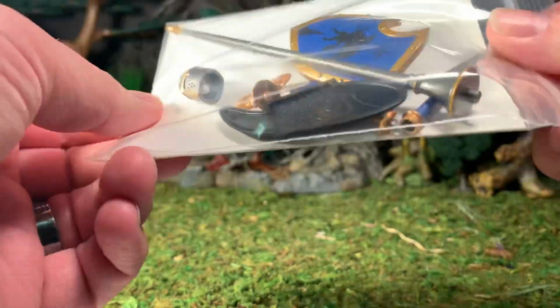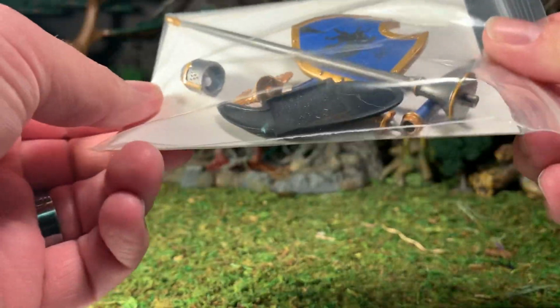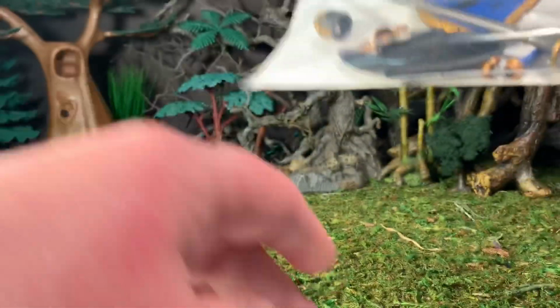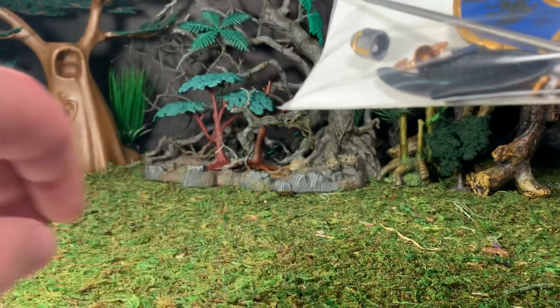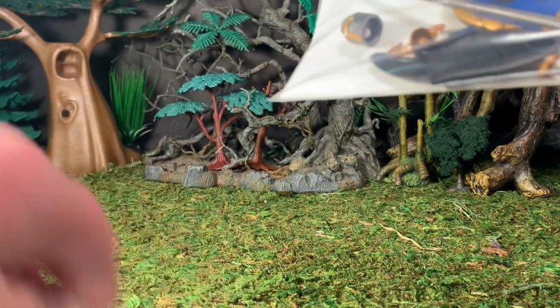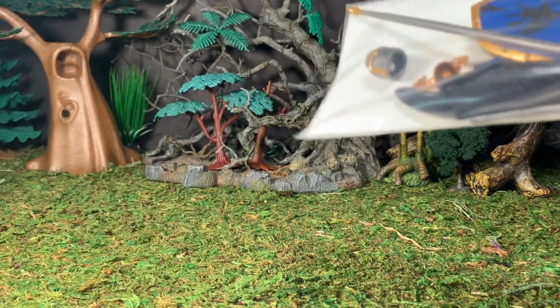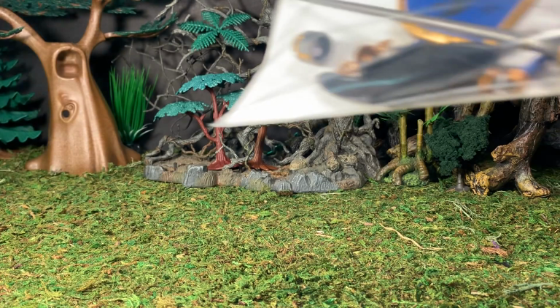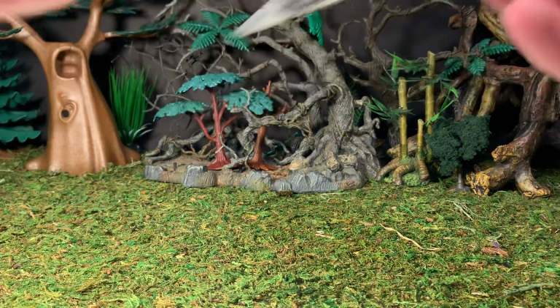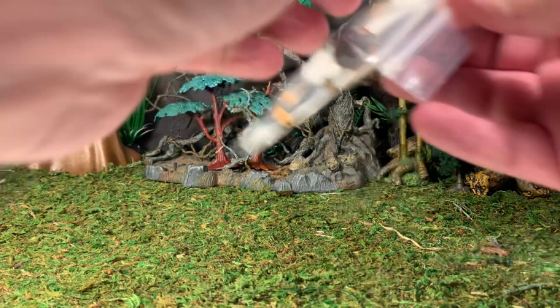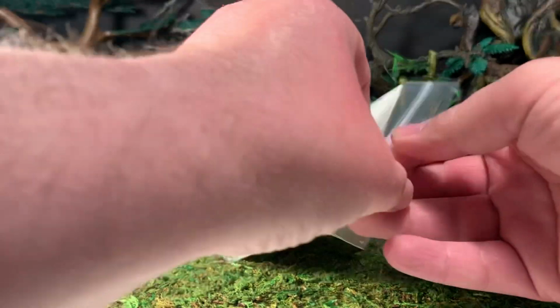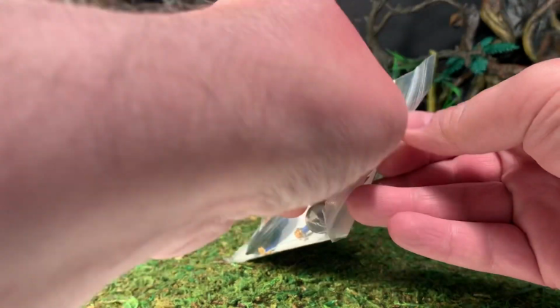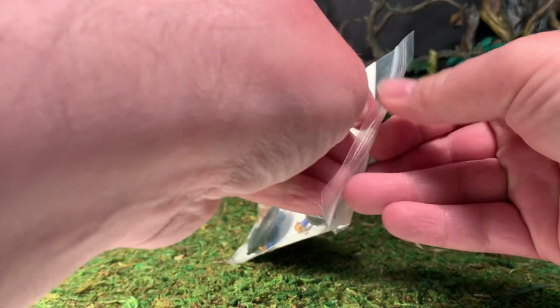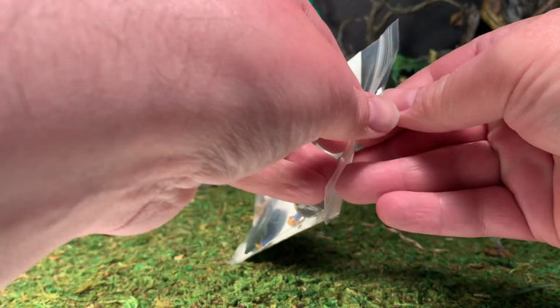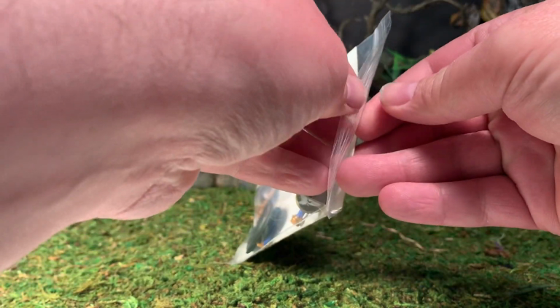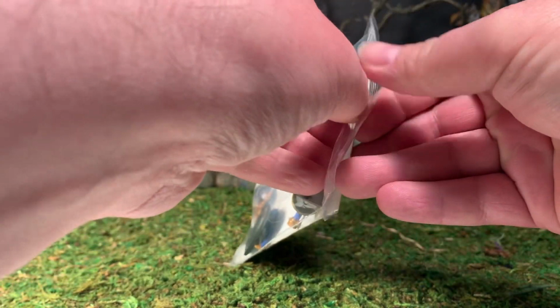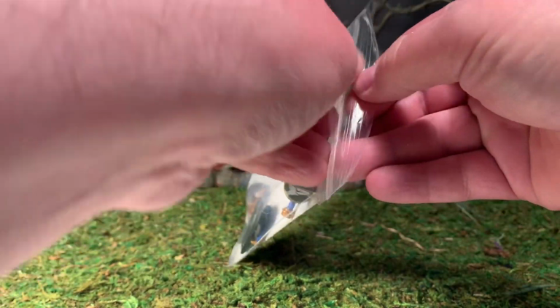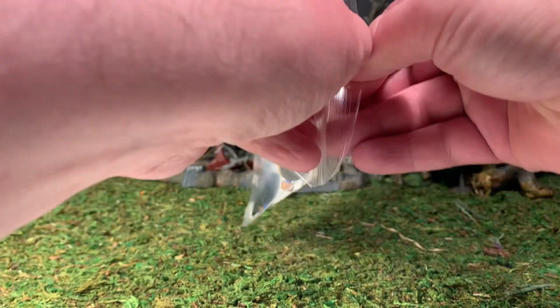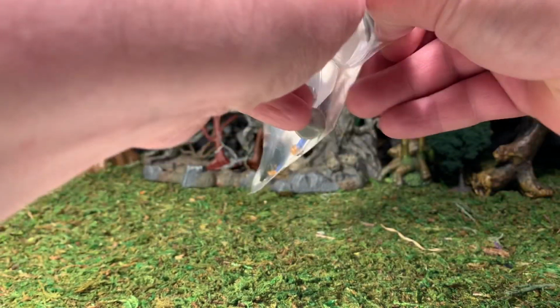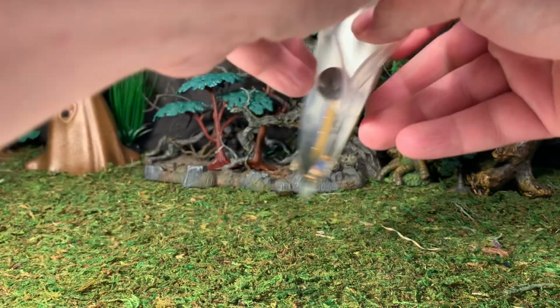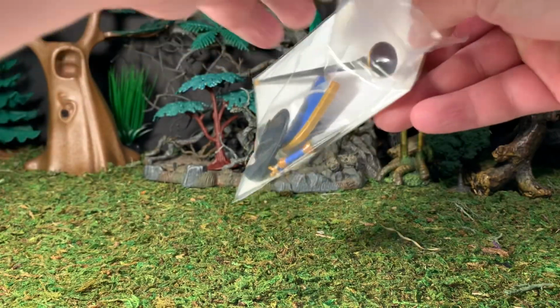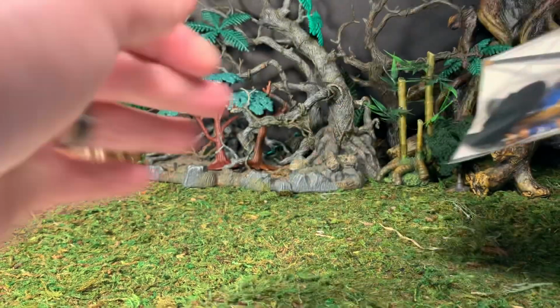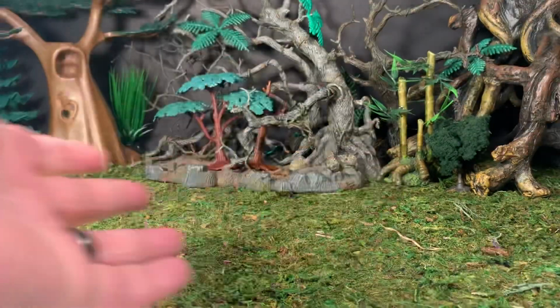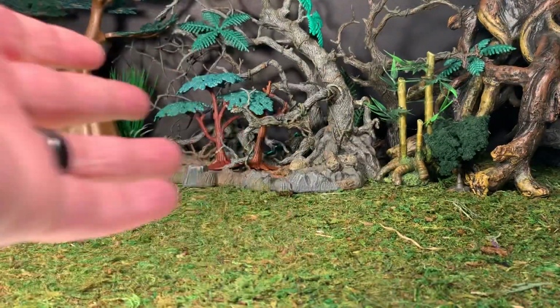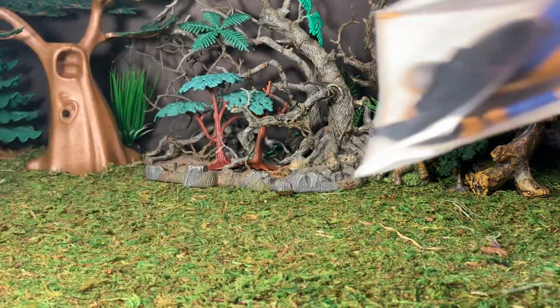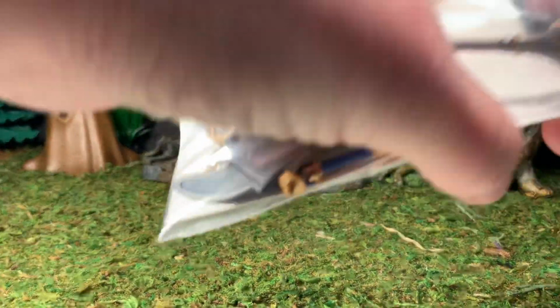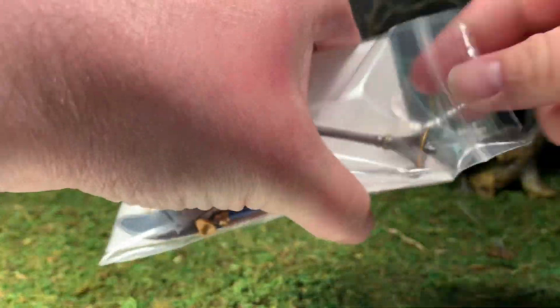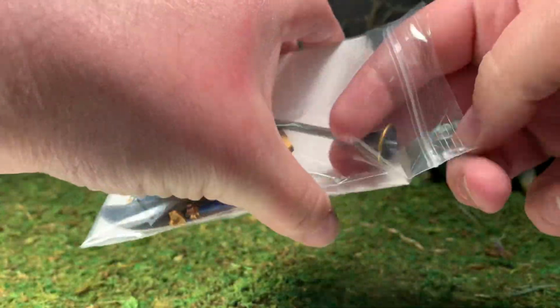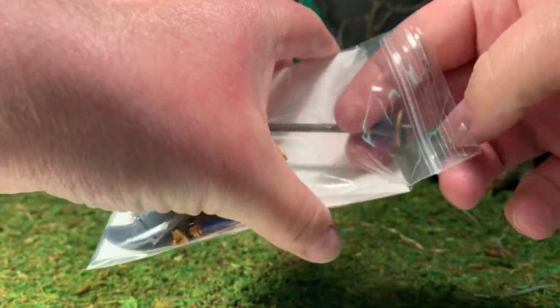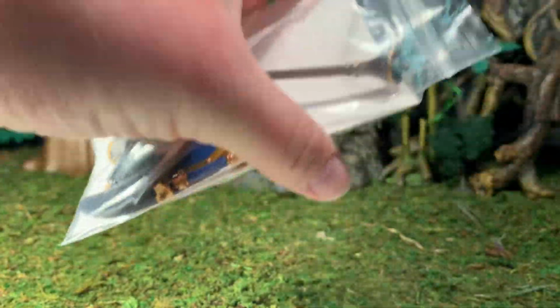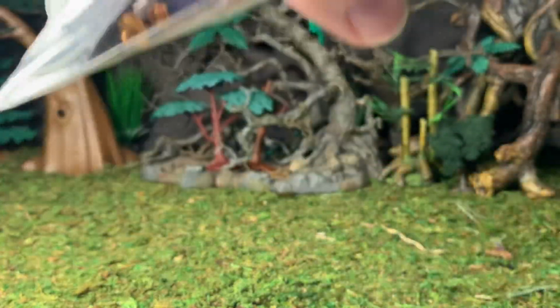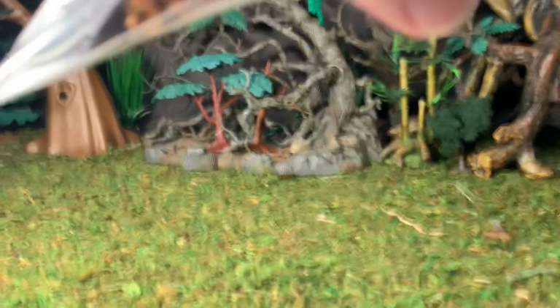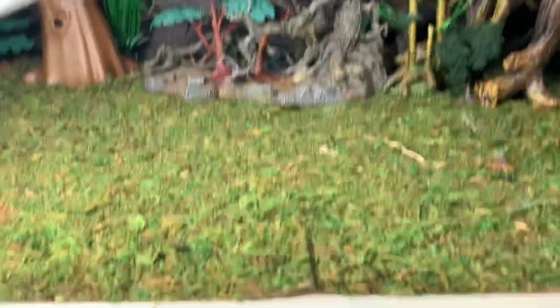I'm going to put them on a figure and we'll see how they look properly displayed — hopefully I don't lose them in my terrain here, which would be very unfortunate.